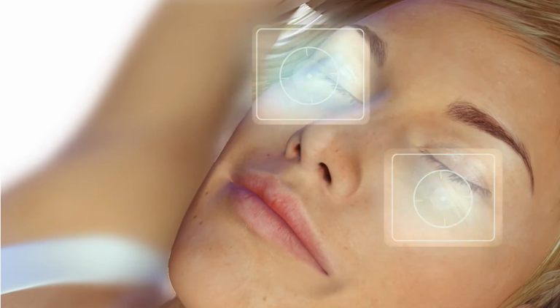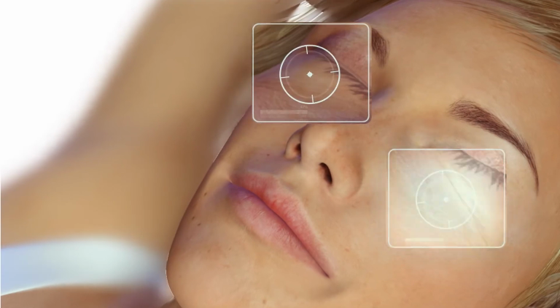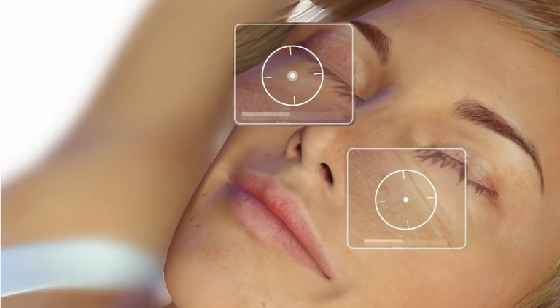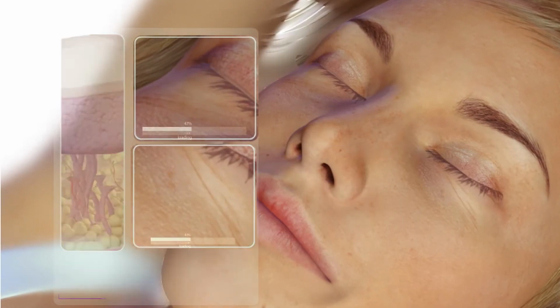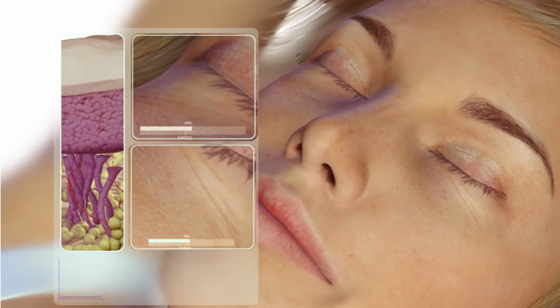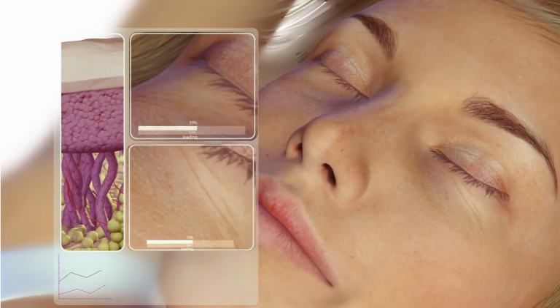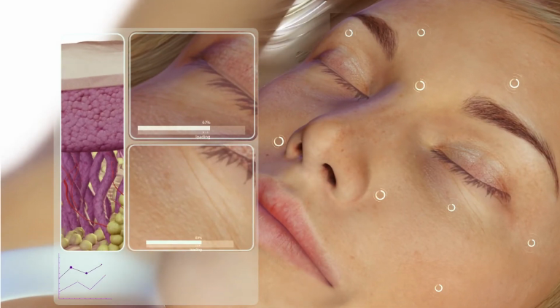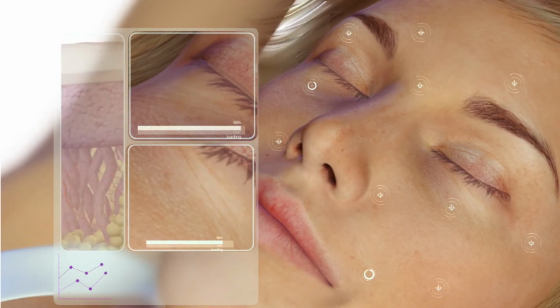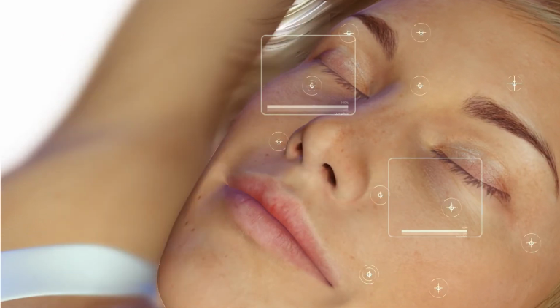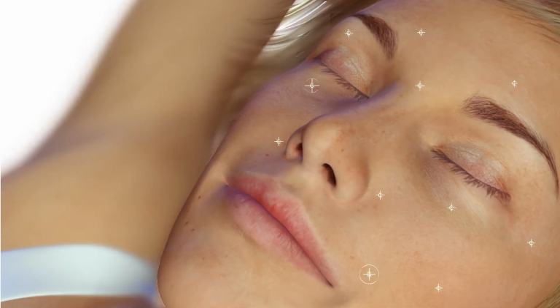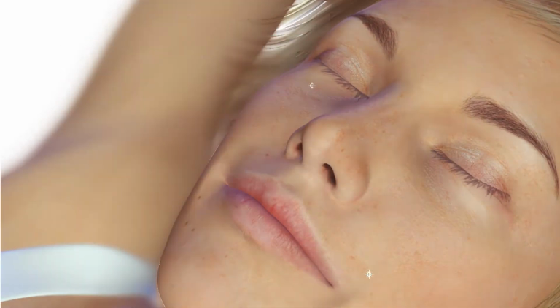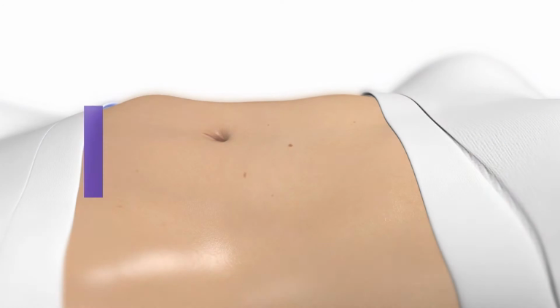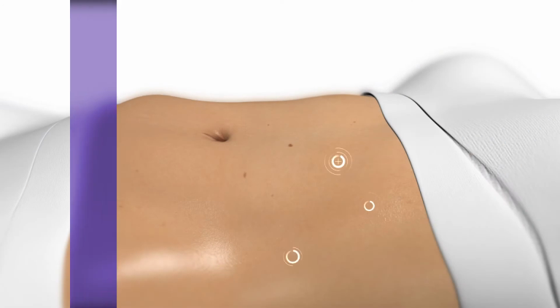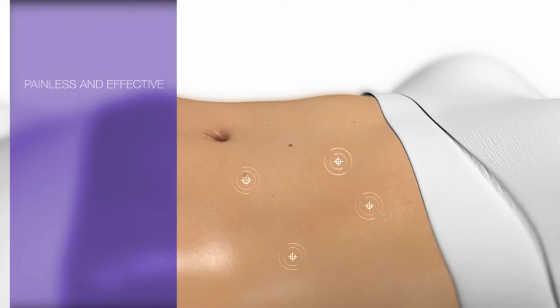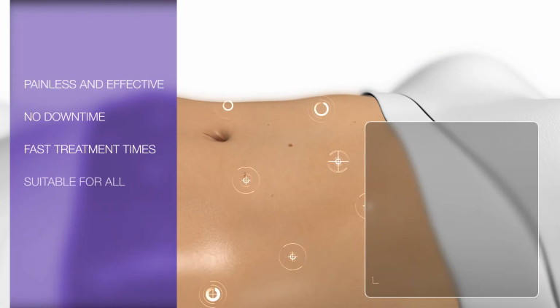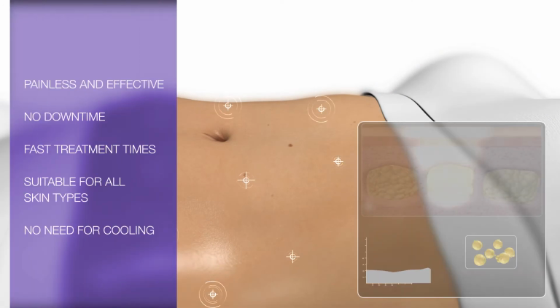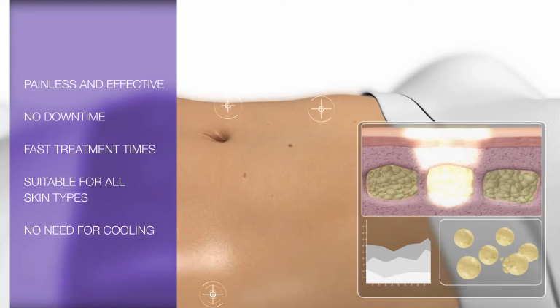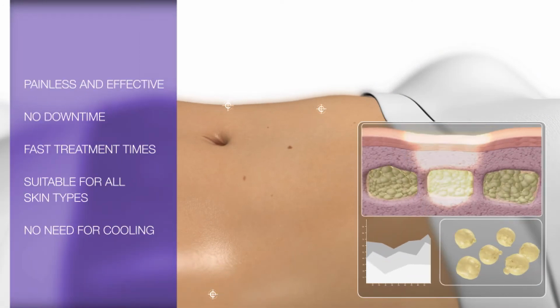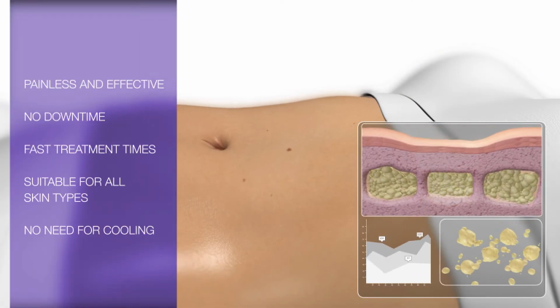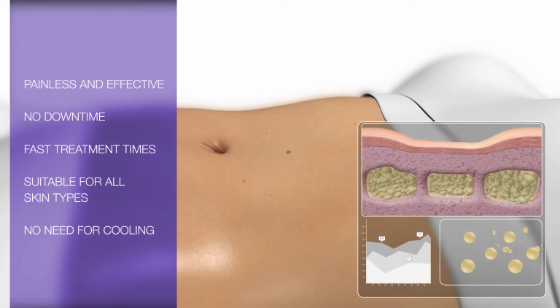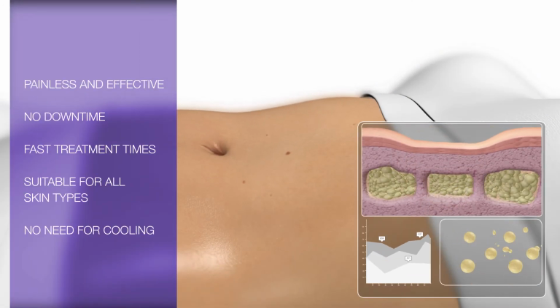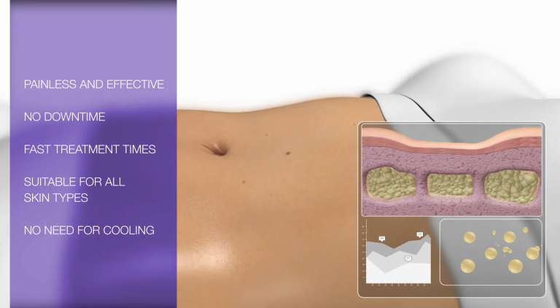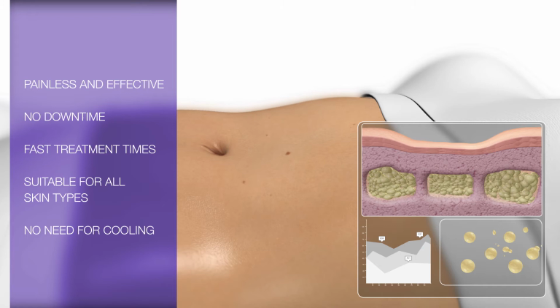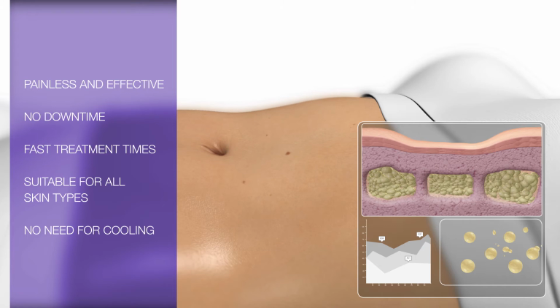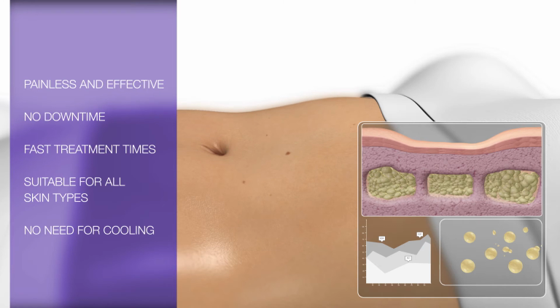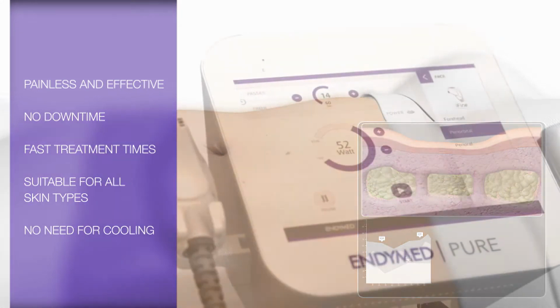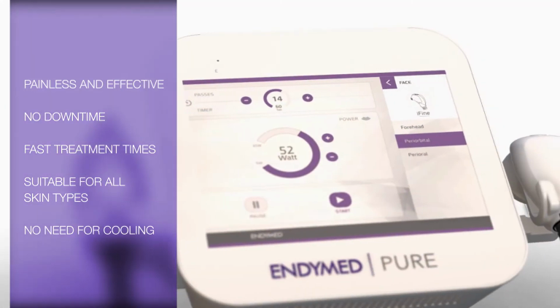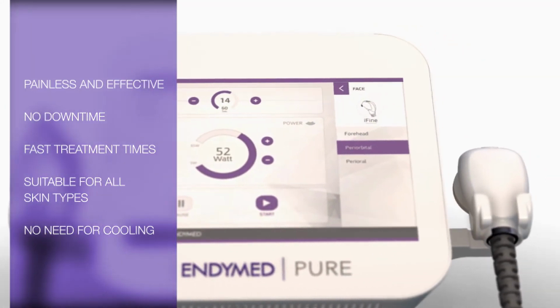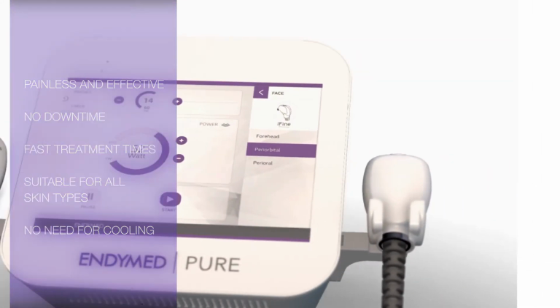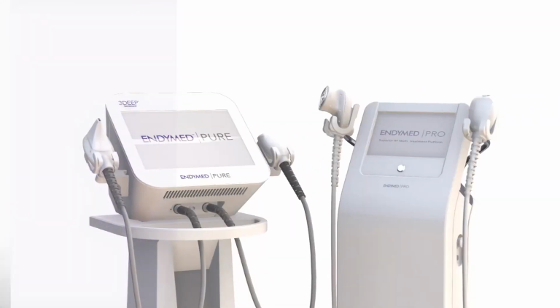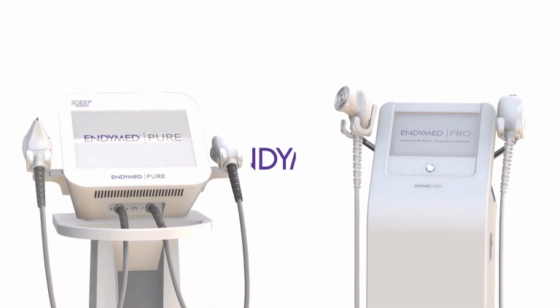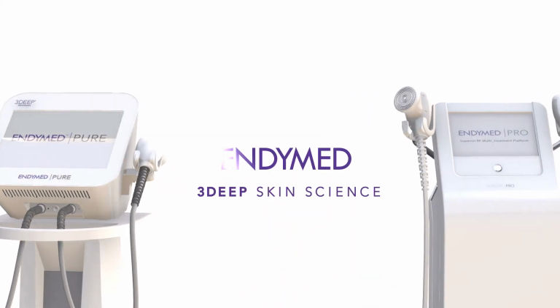3Deep's dermal penetration and unparalleled volumetric heating provides consistently superior results in dermal rejuvenation for the face and tightening and contouring for the body. EndyMed's 3Deep technology. The complete aesthetic solution.